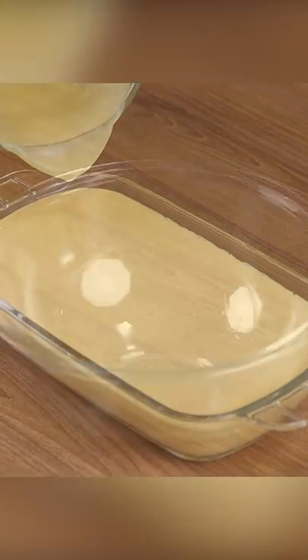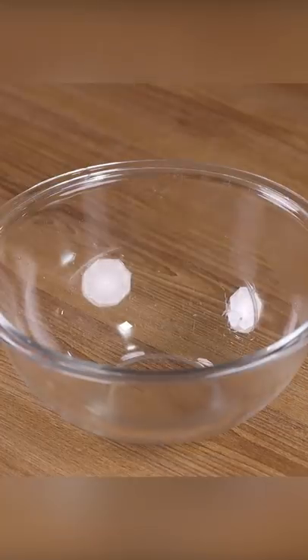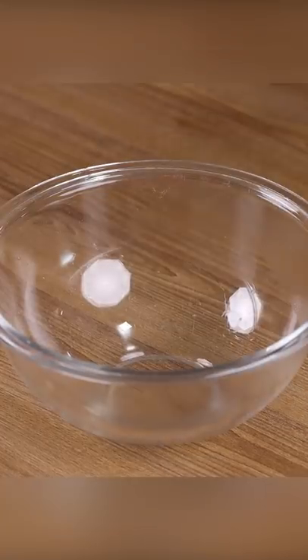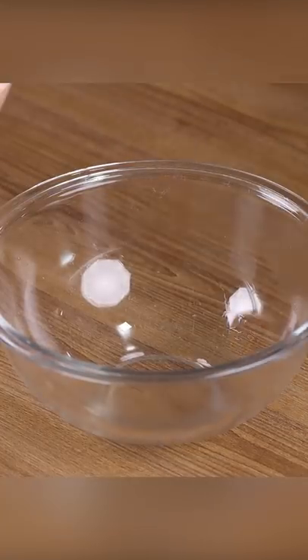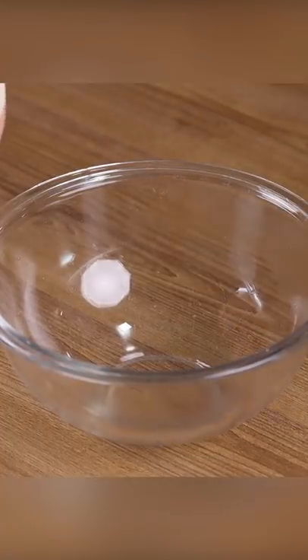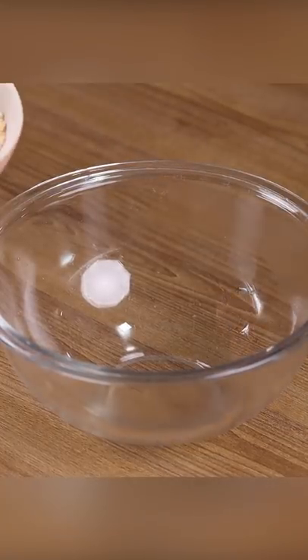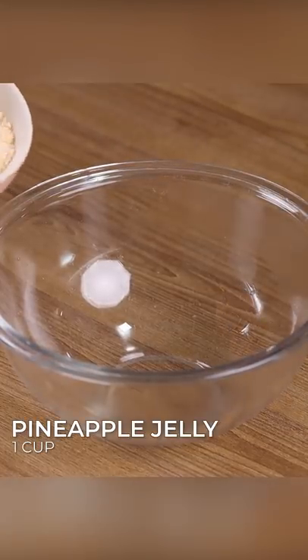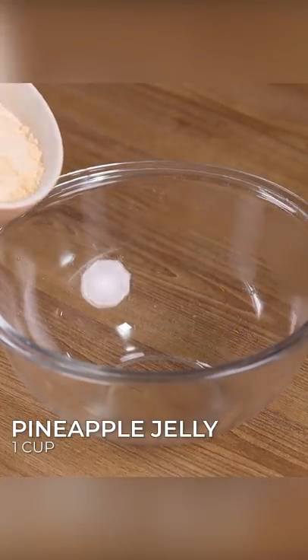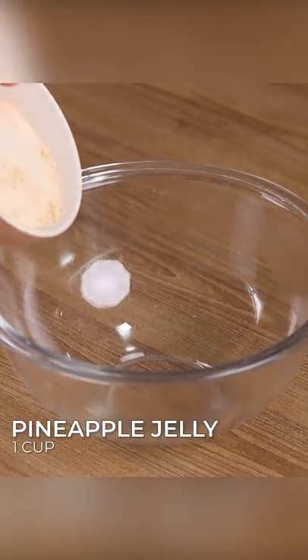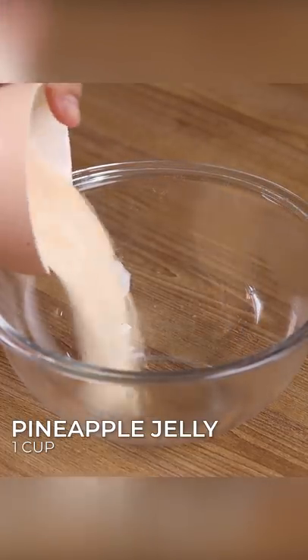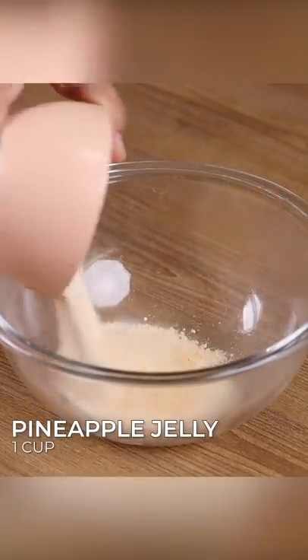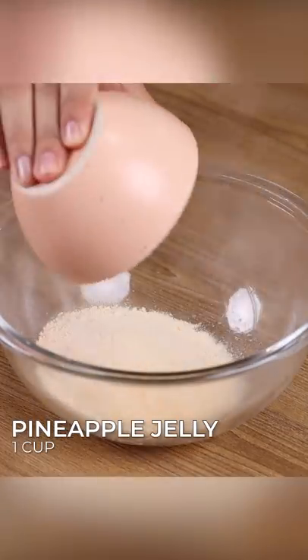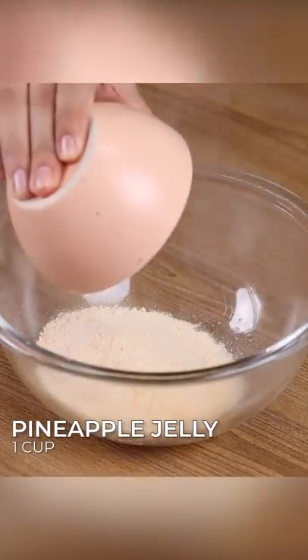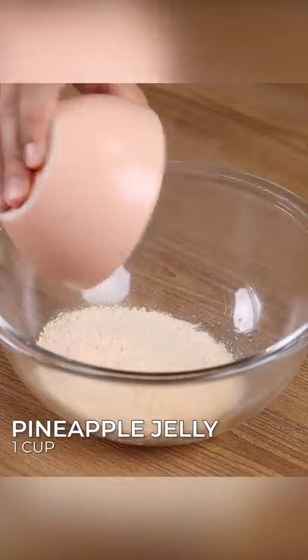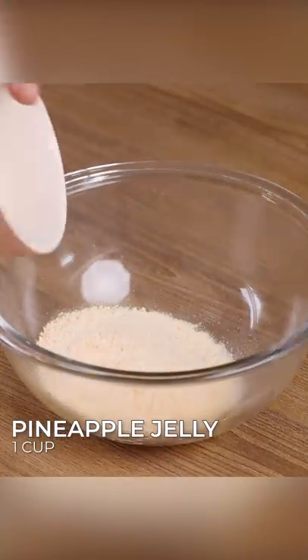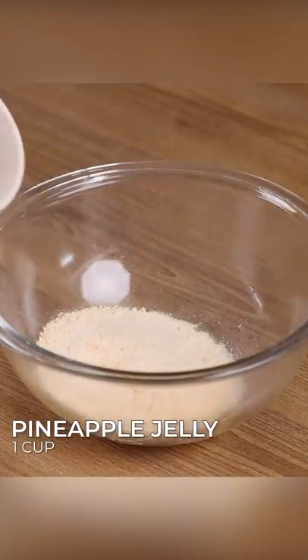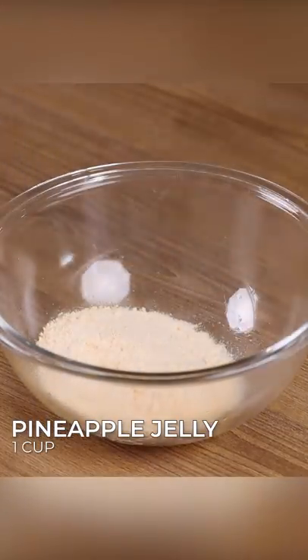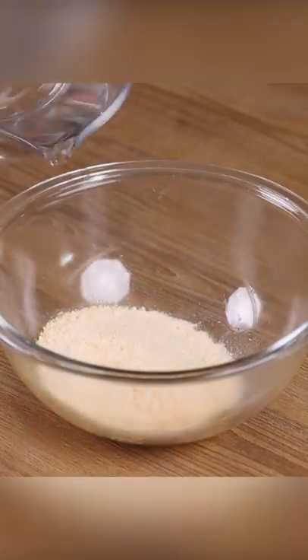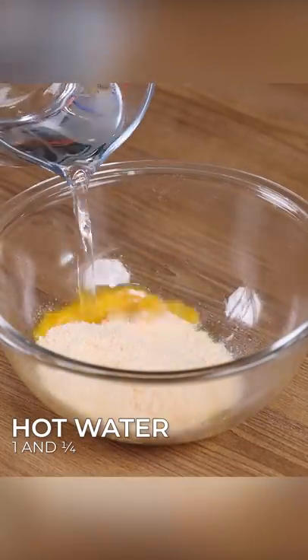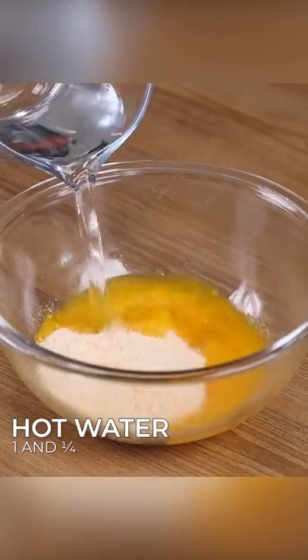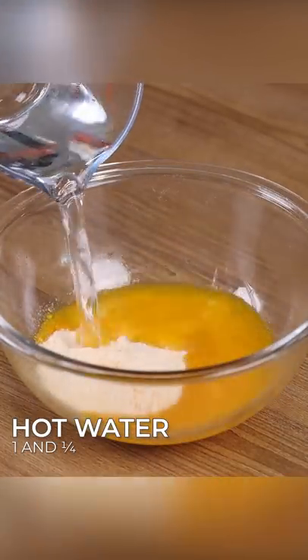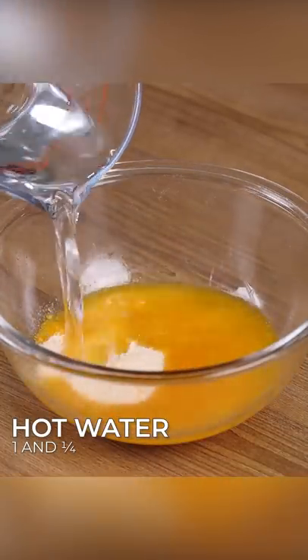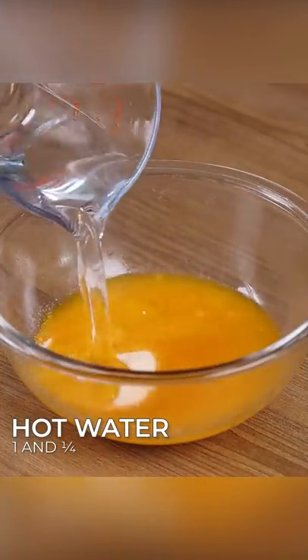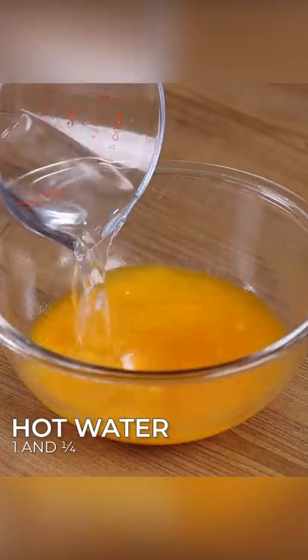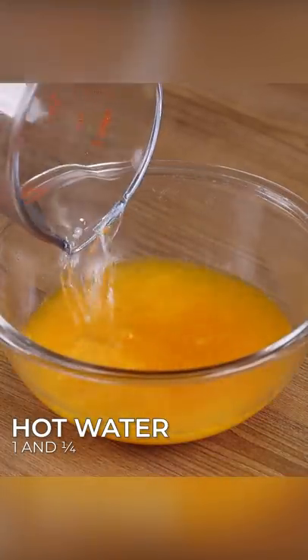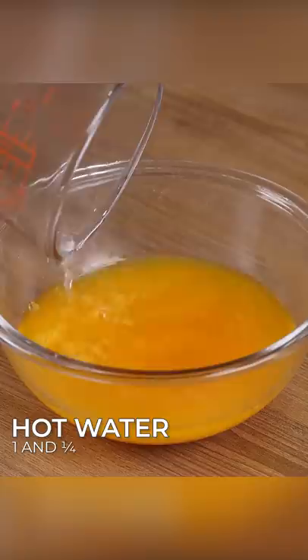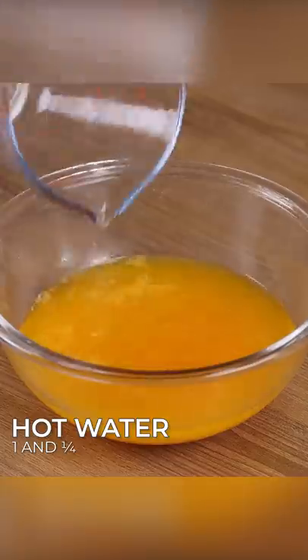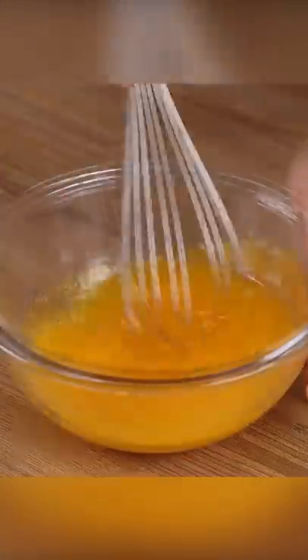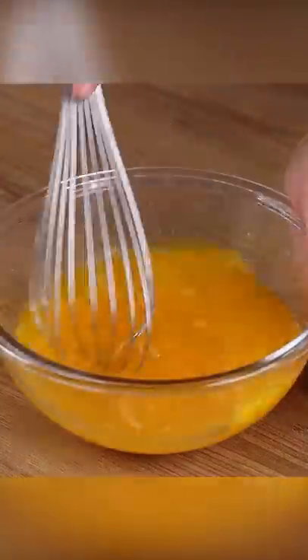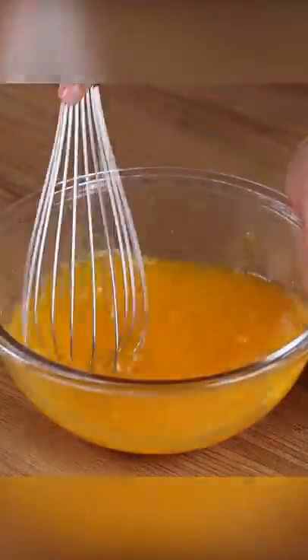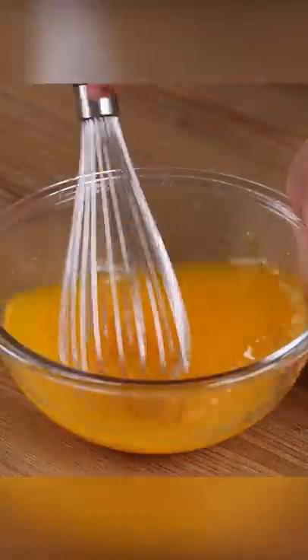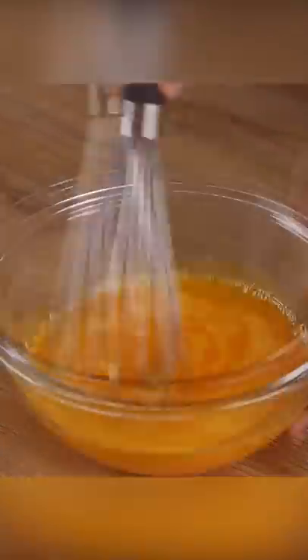In a bowl, add one cup of pineapple jelly, one and a quarter cup of hot water, and stir well to dissolve the jelly.